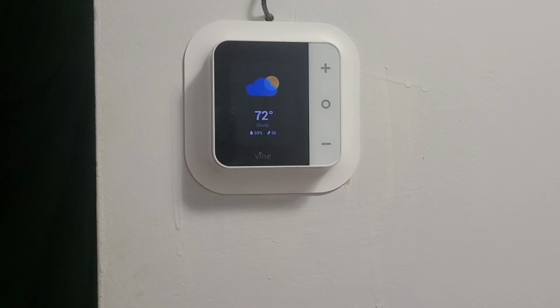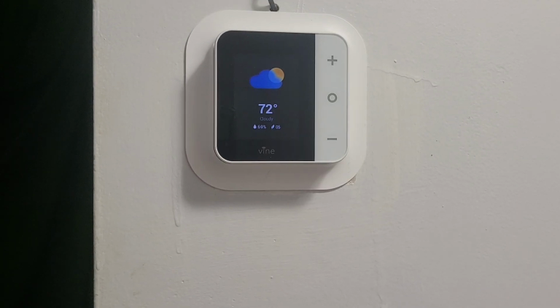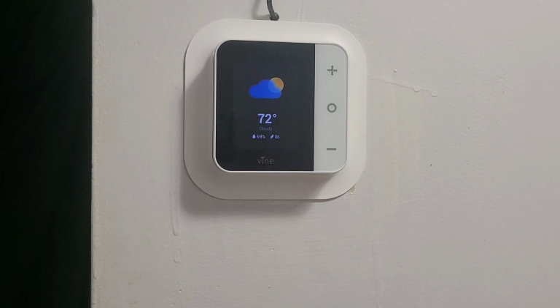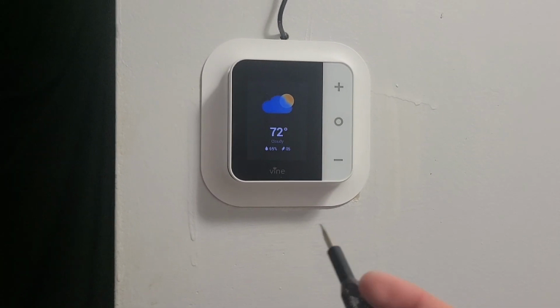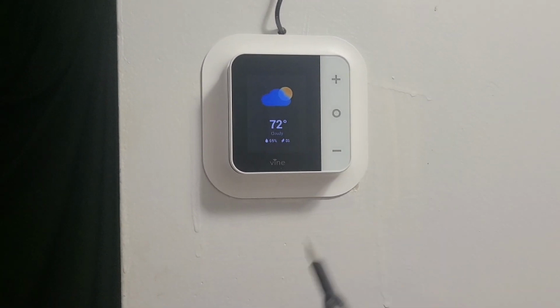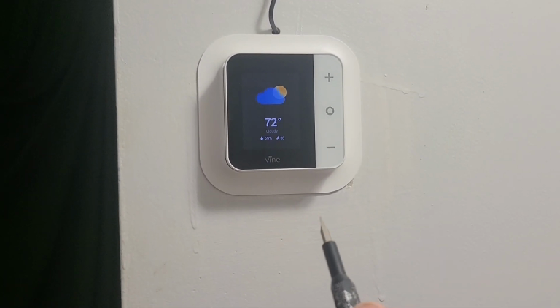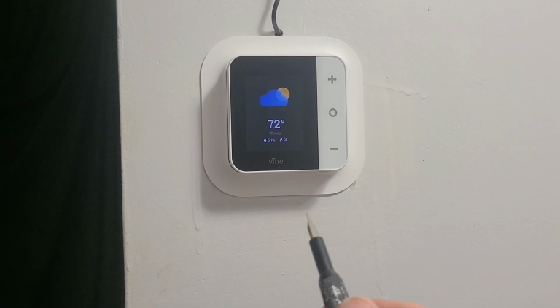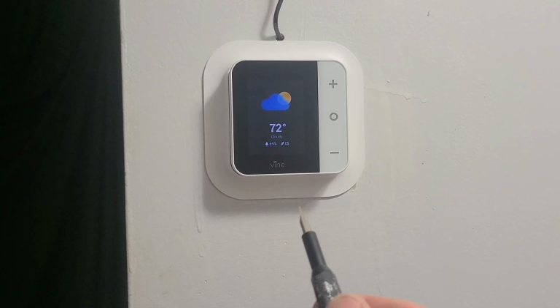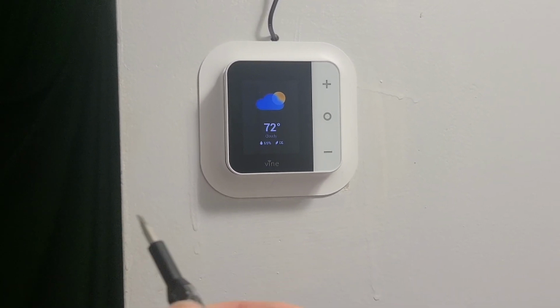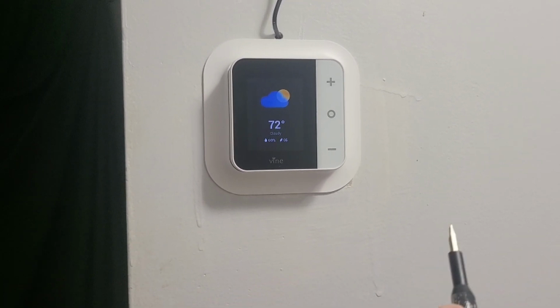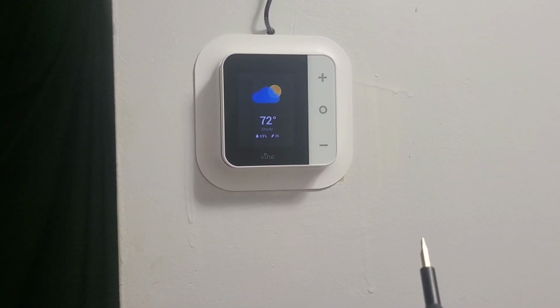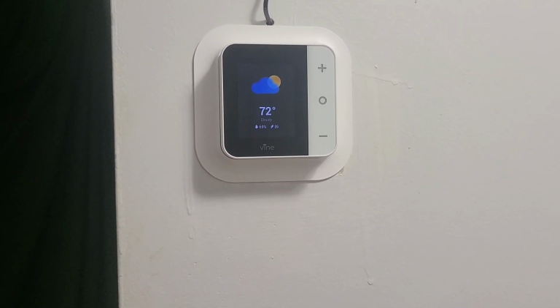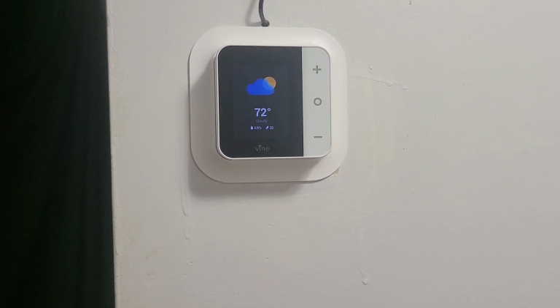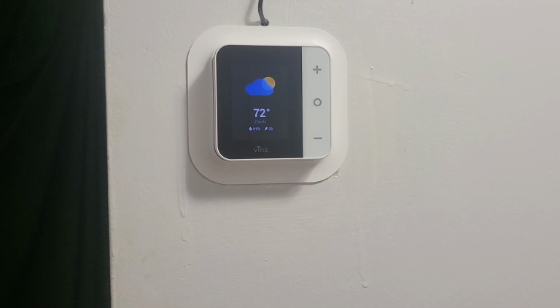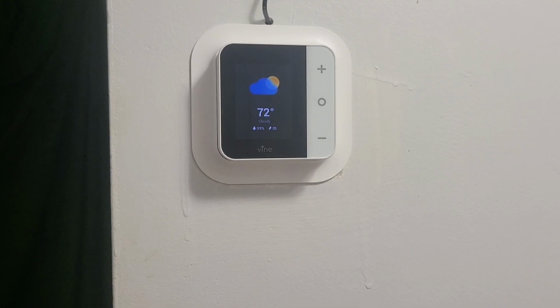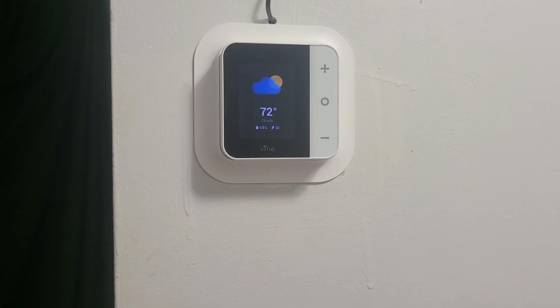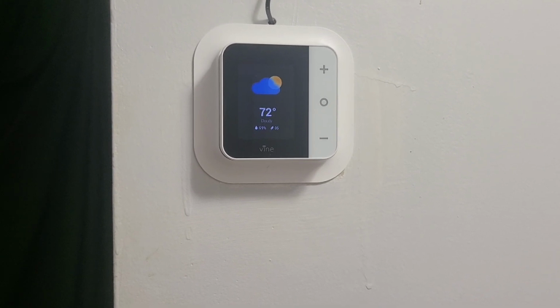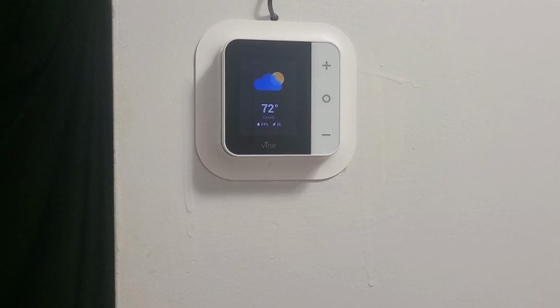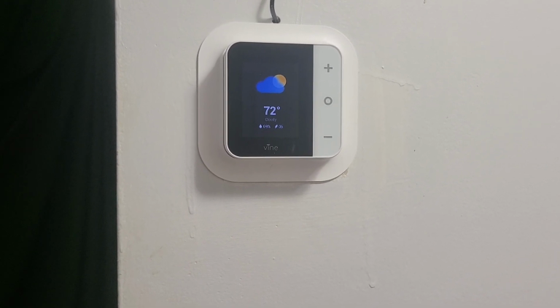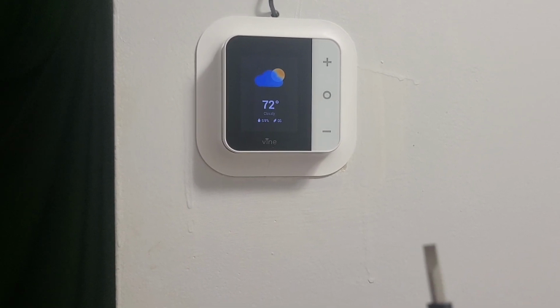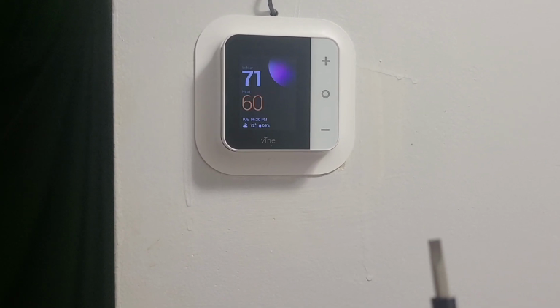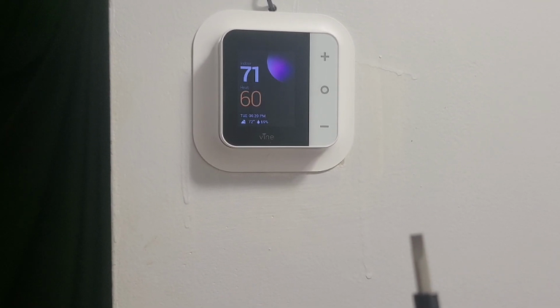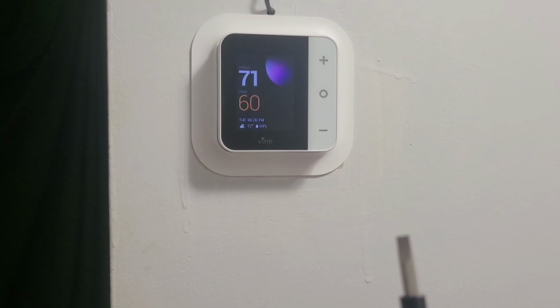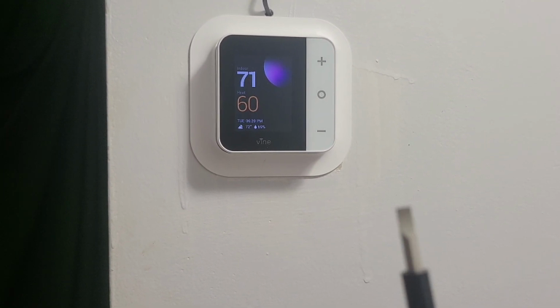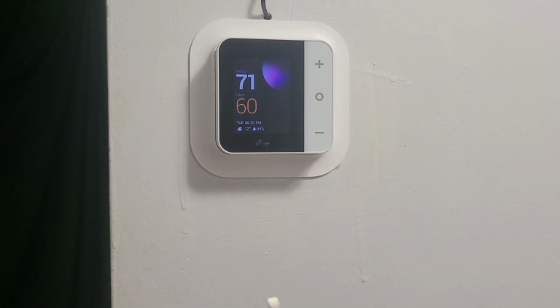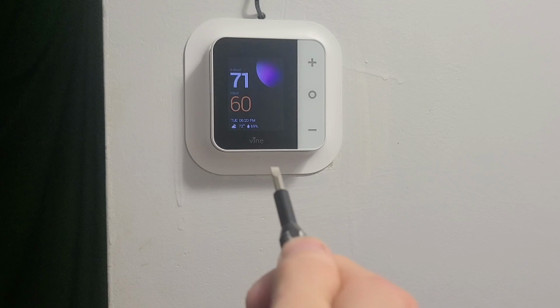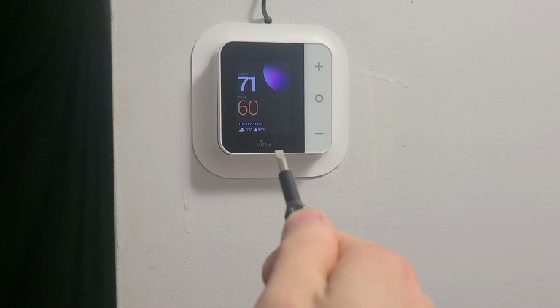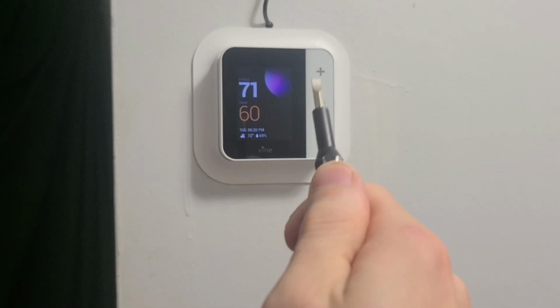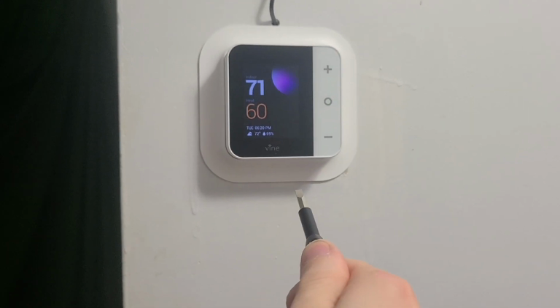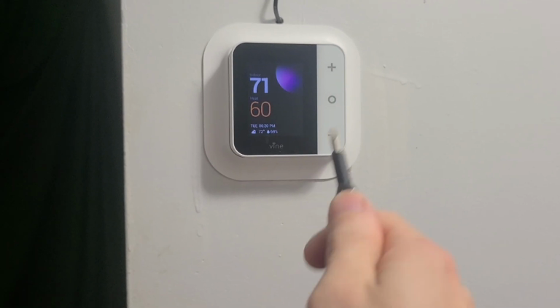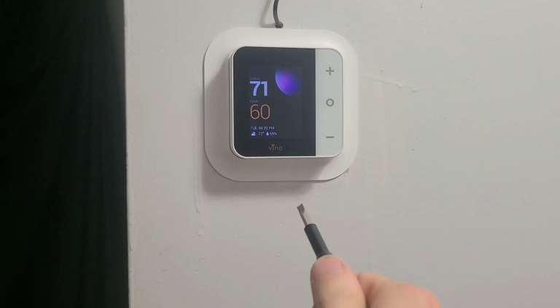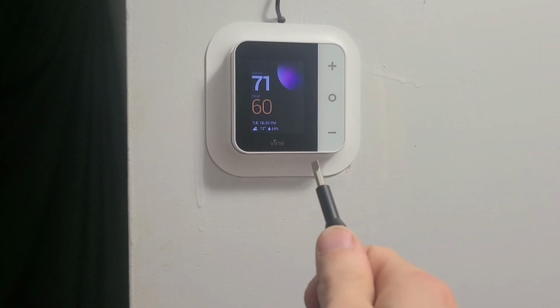I'm going to be showing you guys how I install this. I am not an electrician or HVAC or anything. I have no certification, so please don't take this as a how-to. I'm just going to show you what I did in case you guys are missing any information, as I was missing information for this — what the heck a C-wire is — so I'm going to explain that as well.